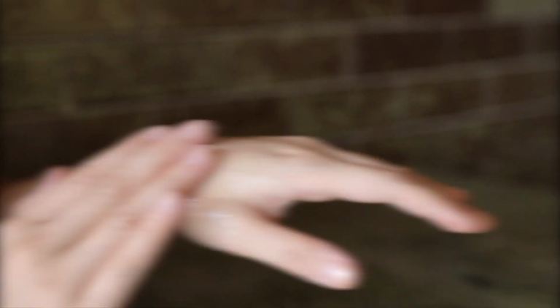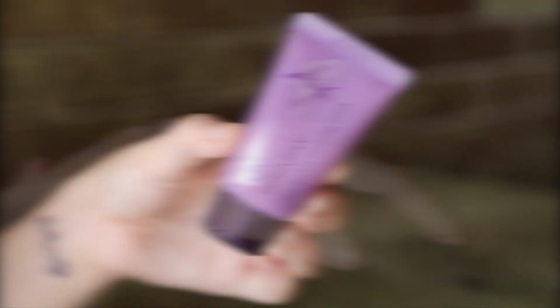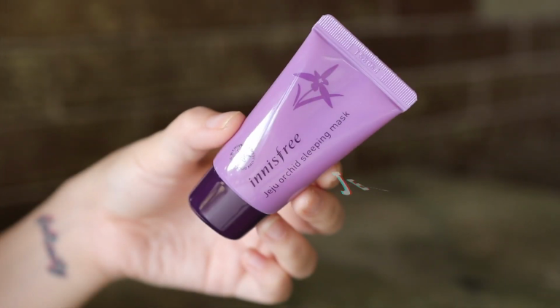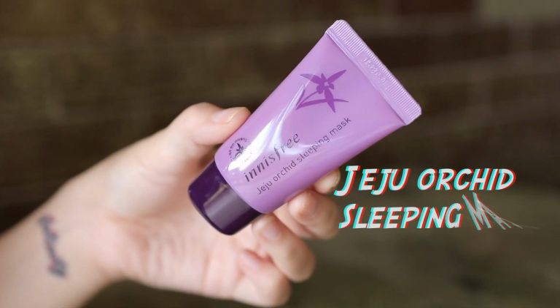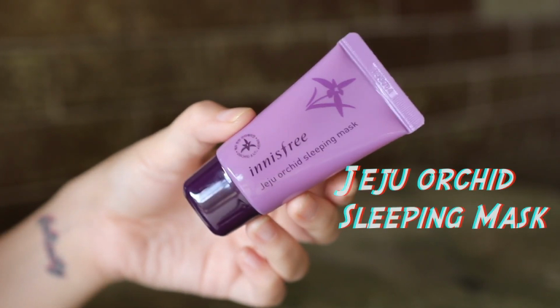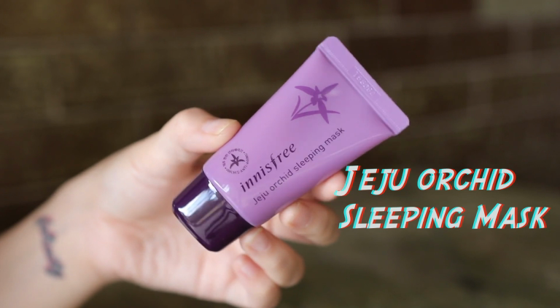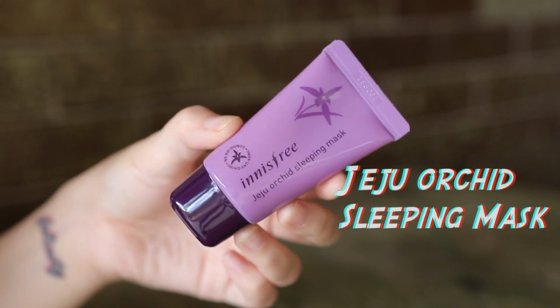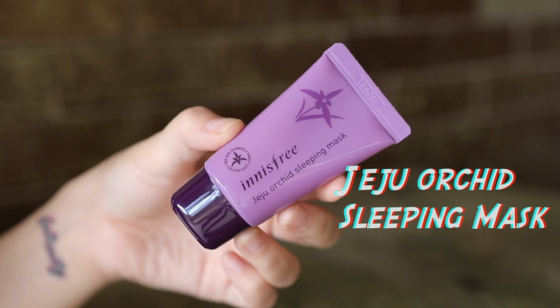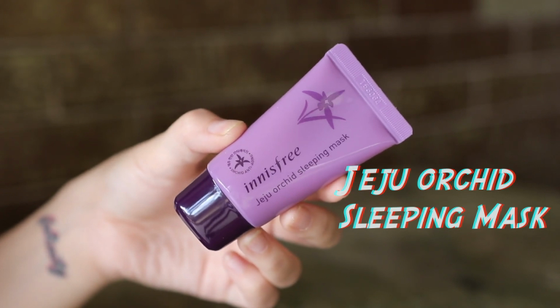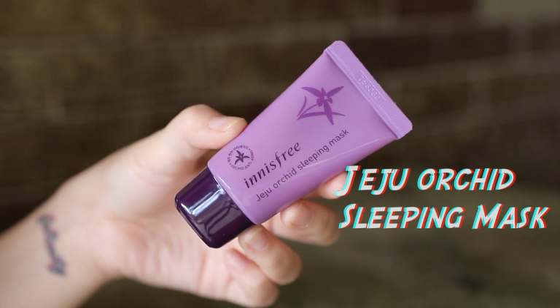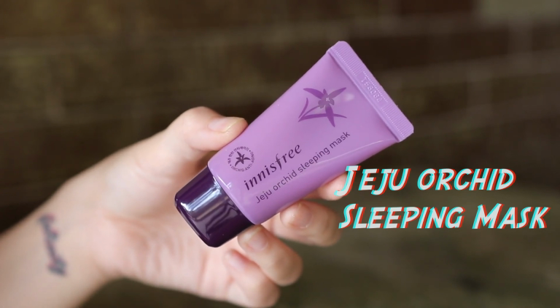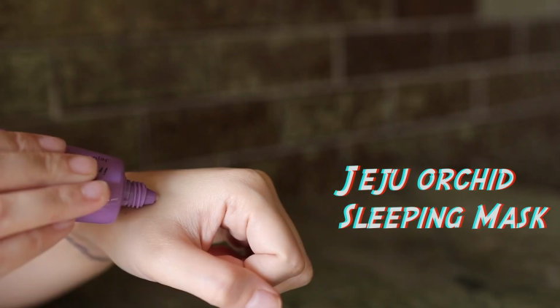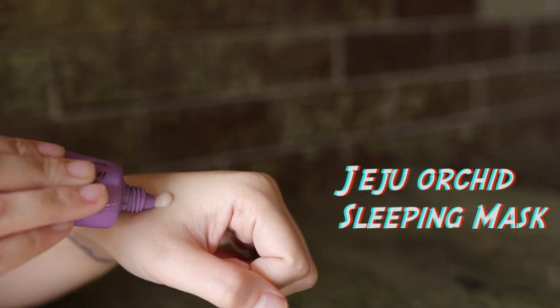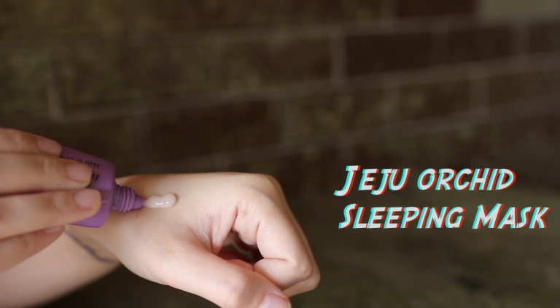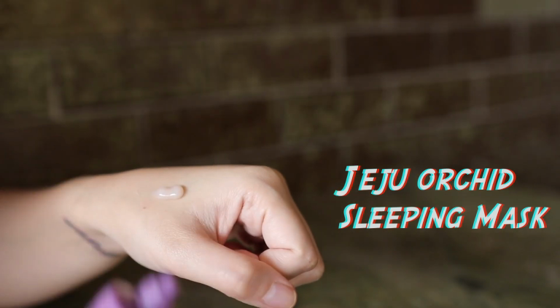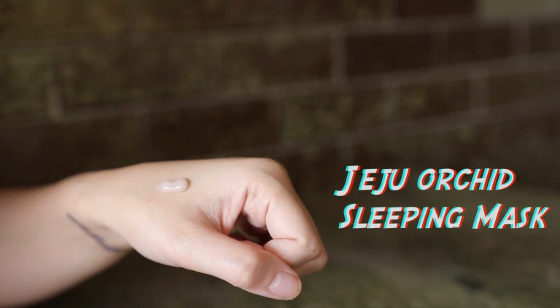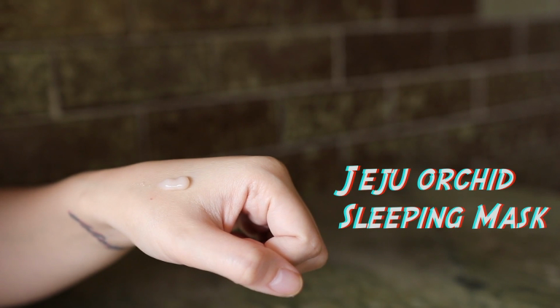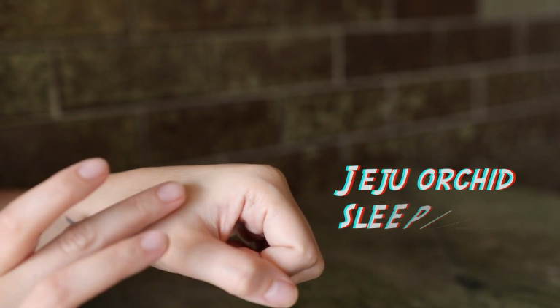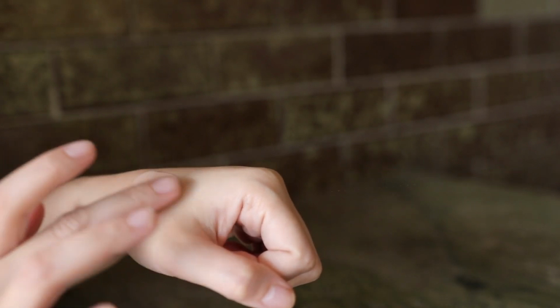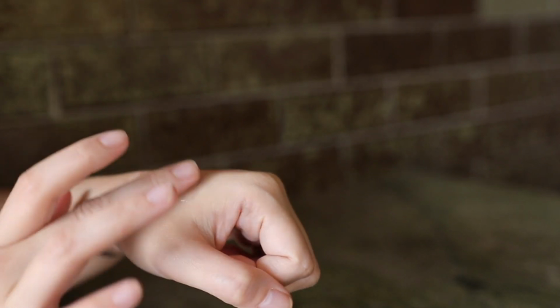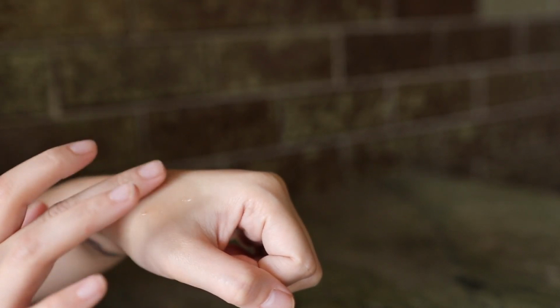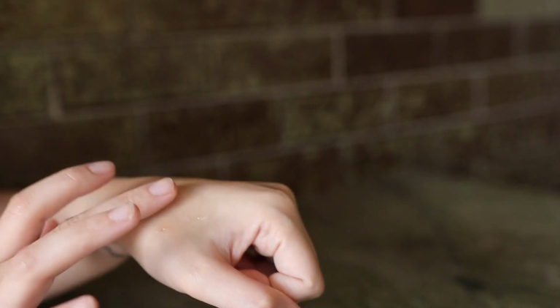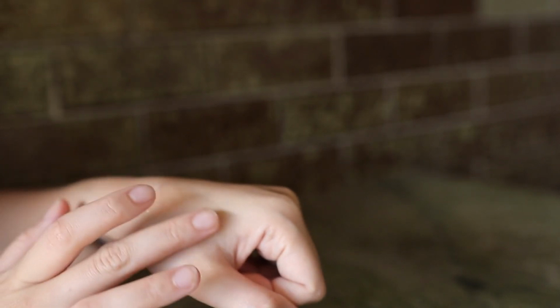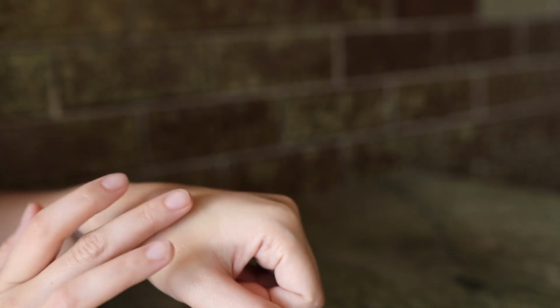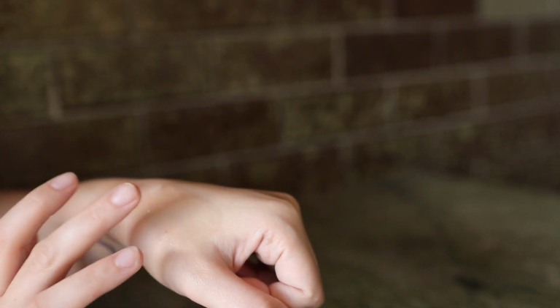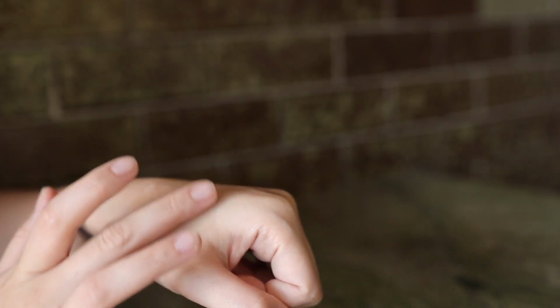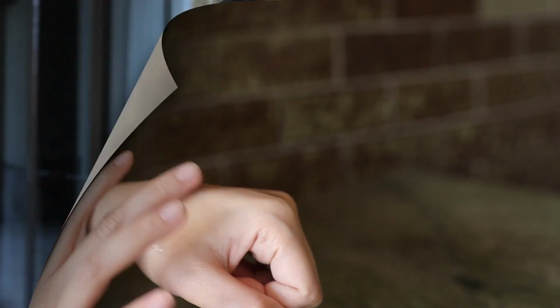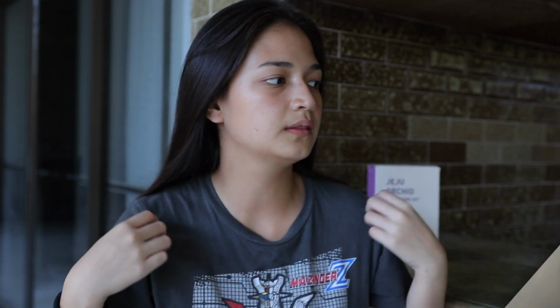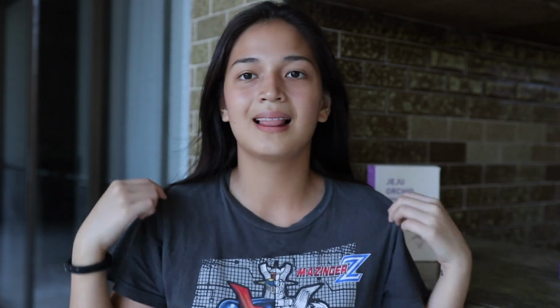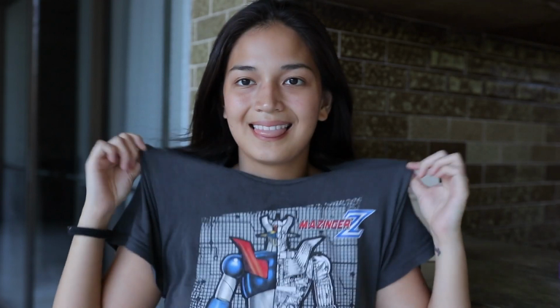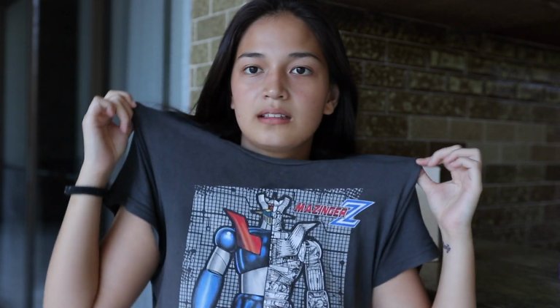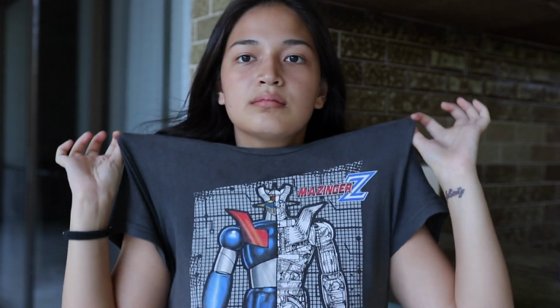Next is a travel size Jeju Orchid Sleeping Mask. Use this for intense moisturization and nourishment, and the next morning your face will be so hydrated and plumped up.